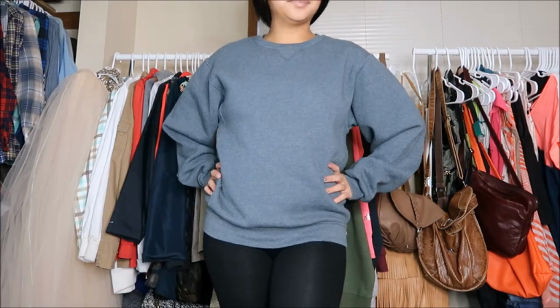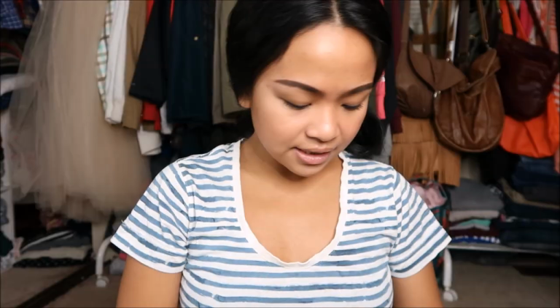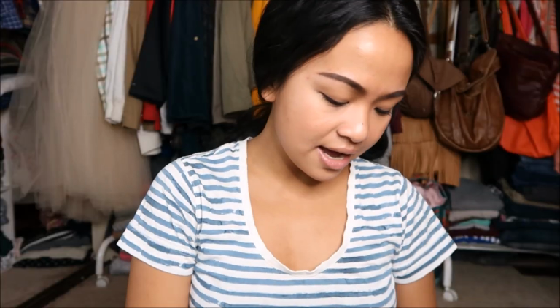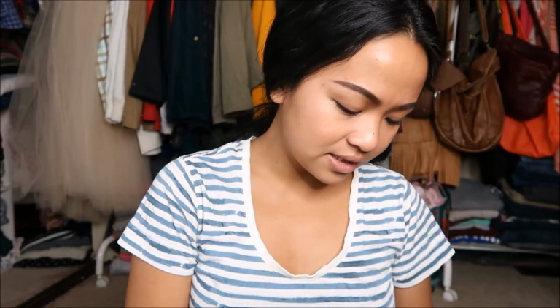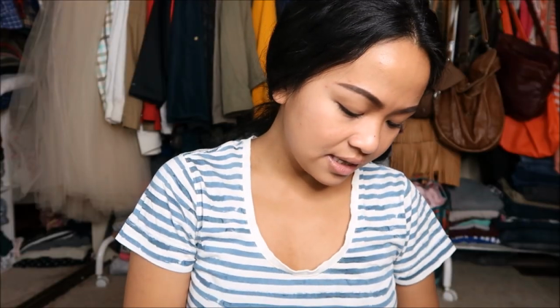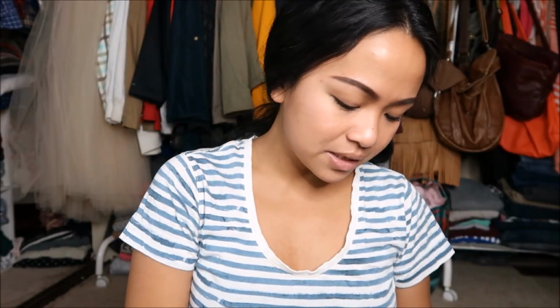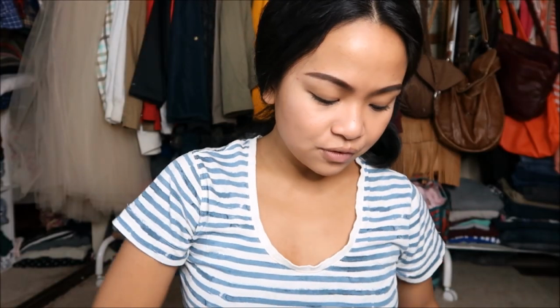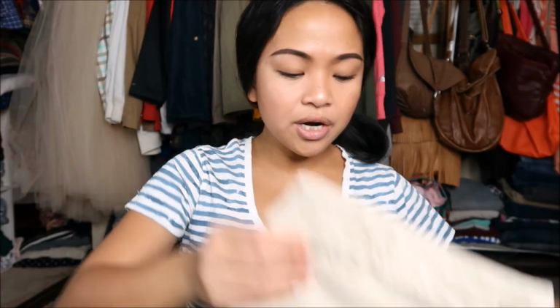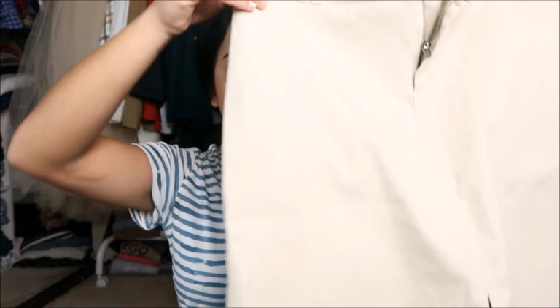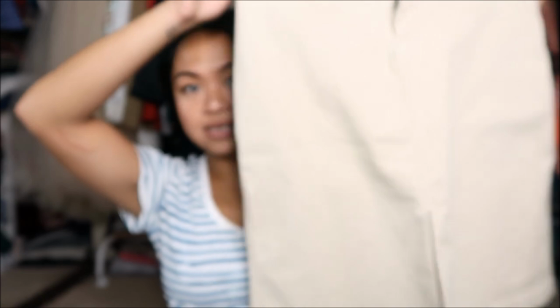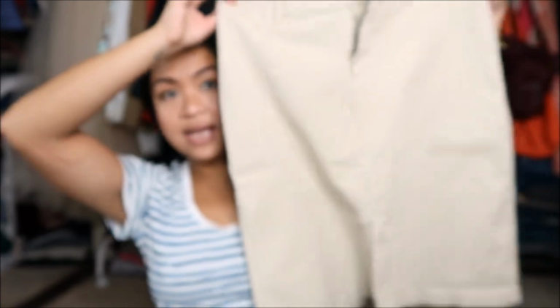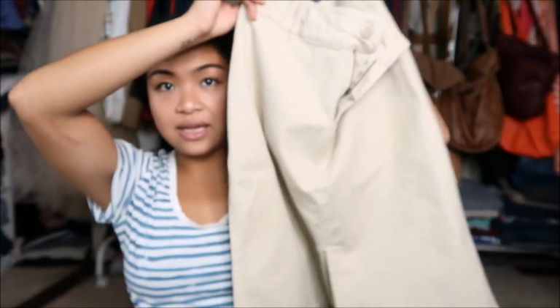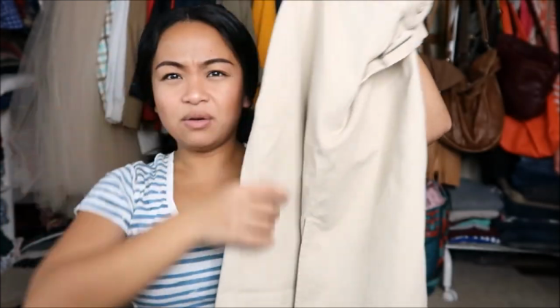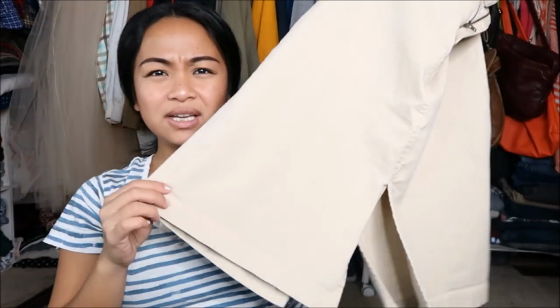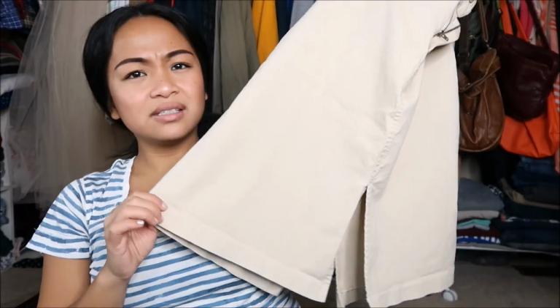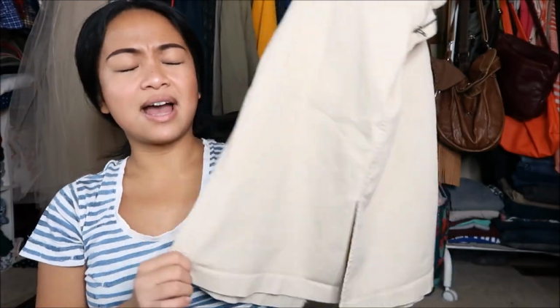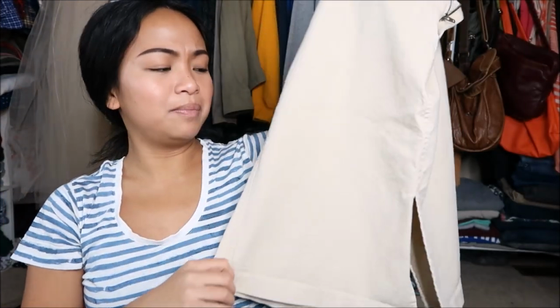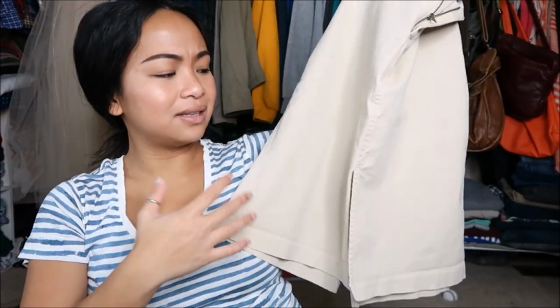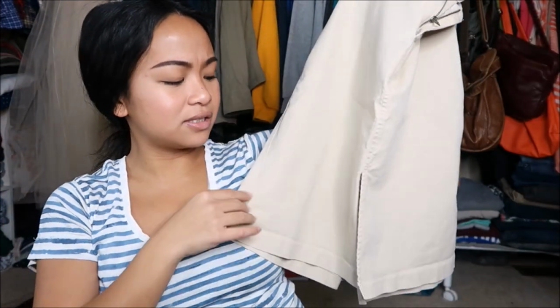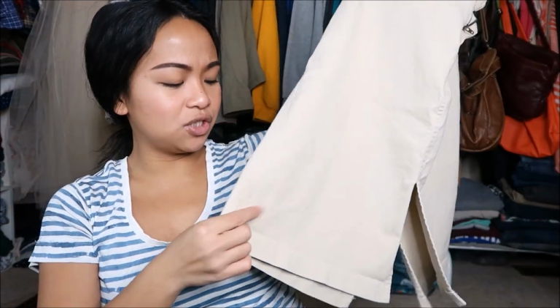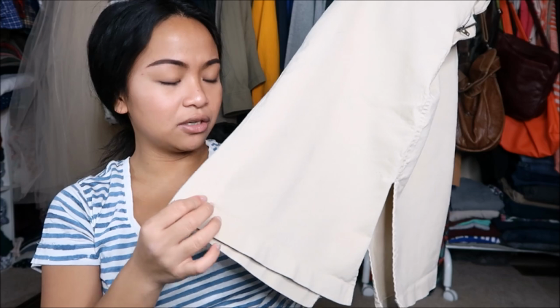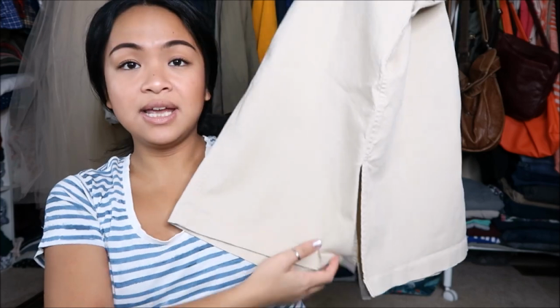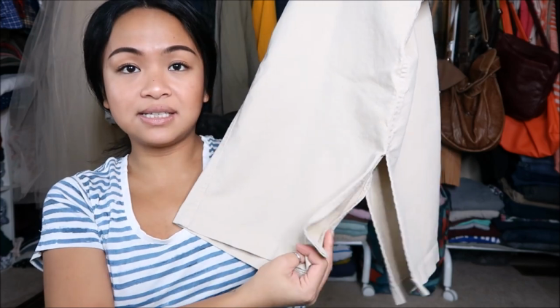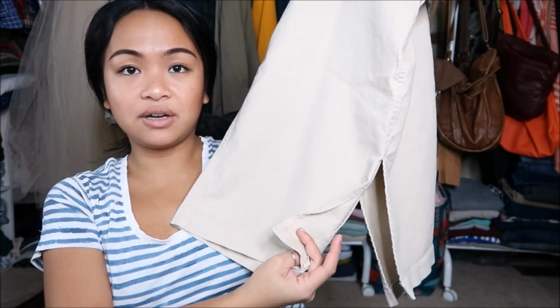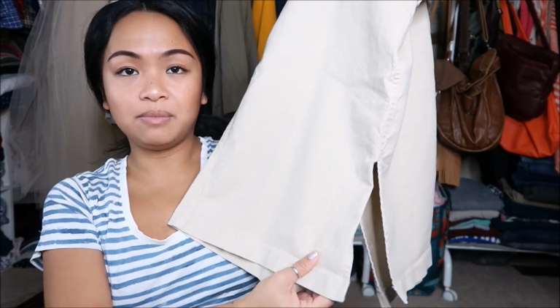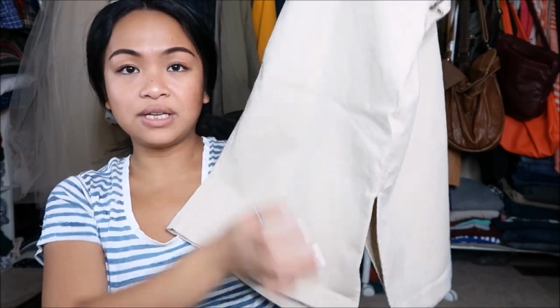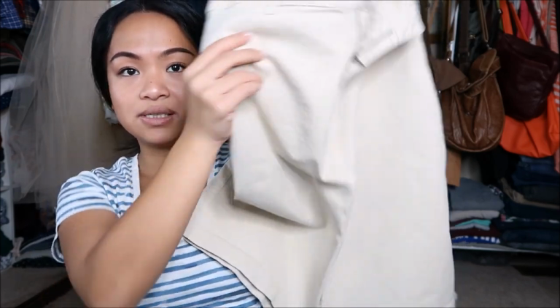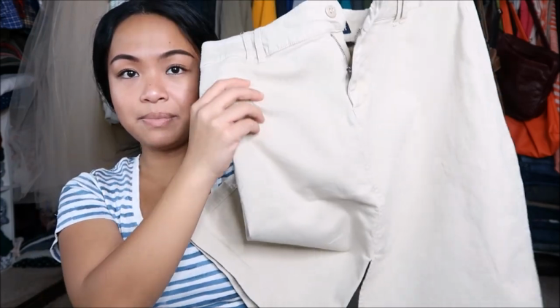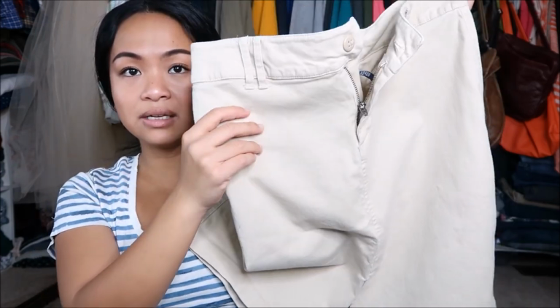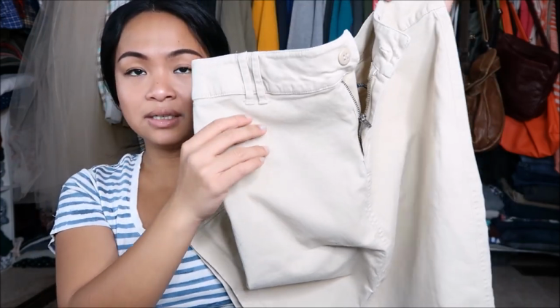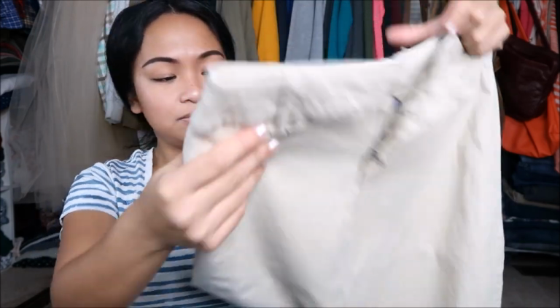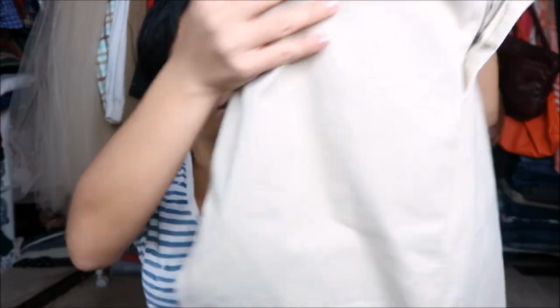The next thing that I have is Gap in a size 4, and this is almost like — it's not khaki, but it's a lighter type of jean material. It has a slit on the middle front as well as the middle back. Really cute.